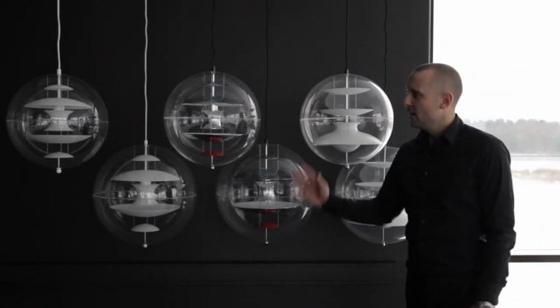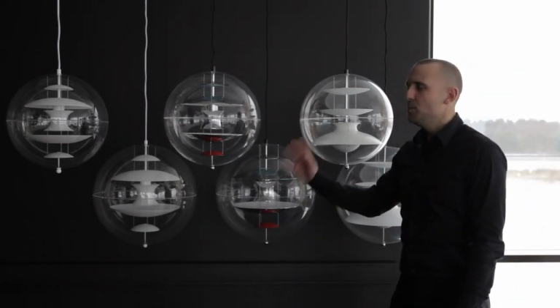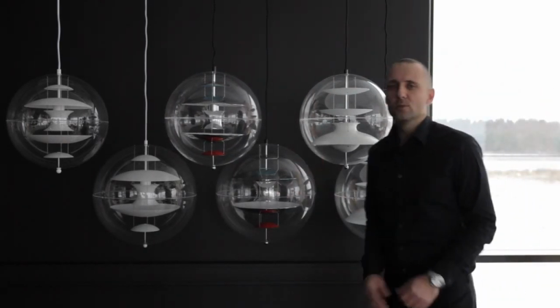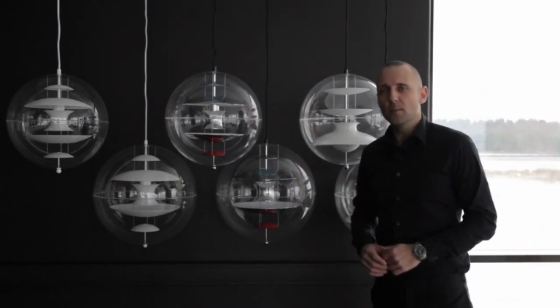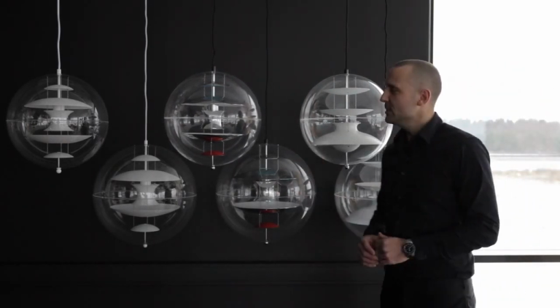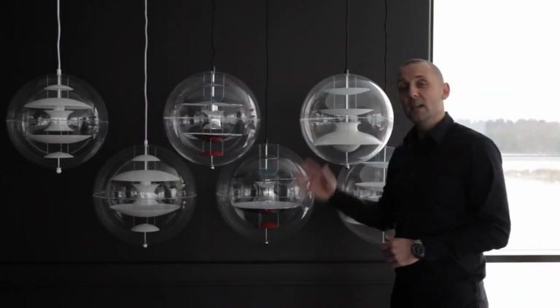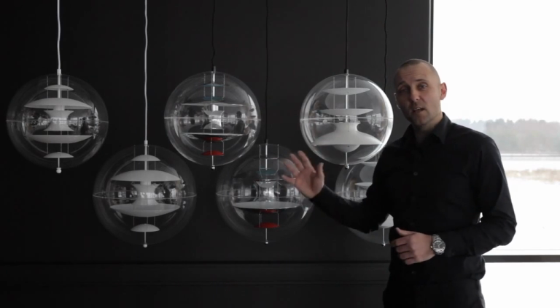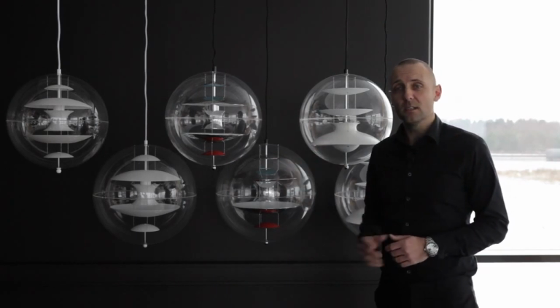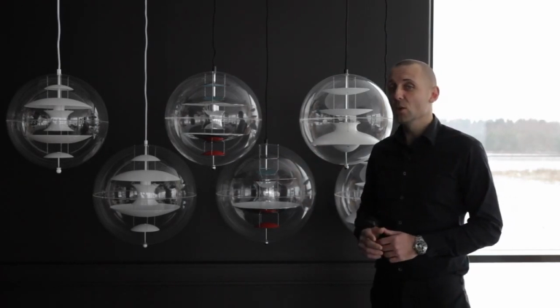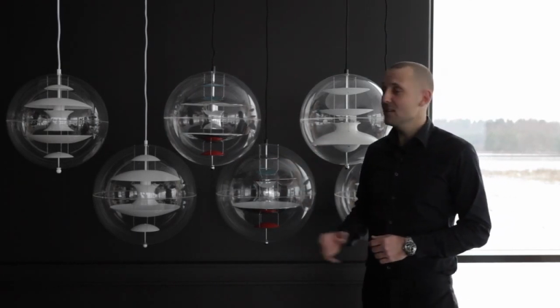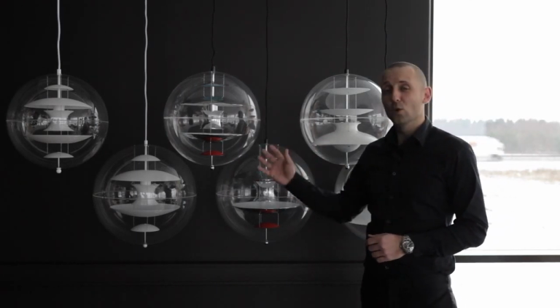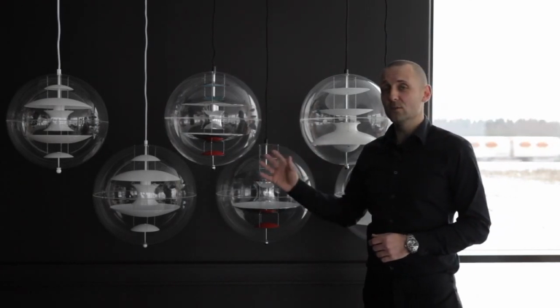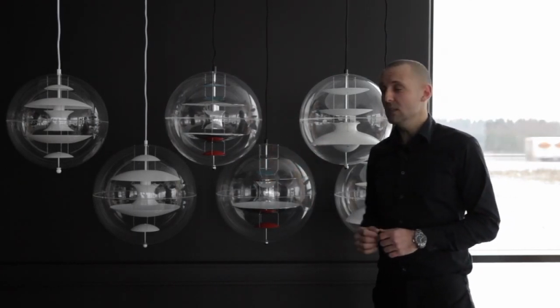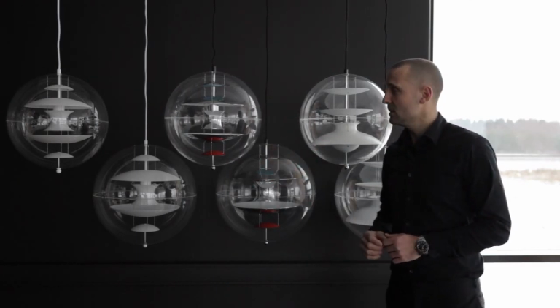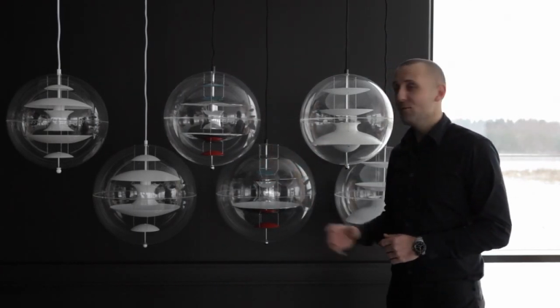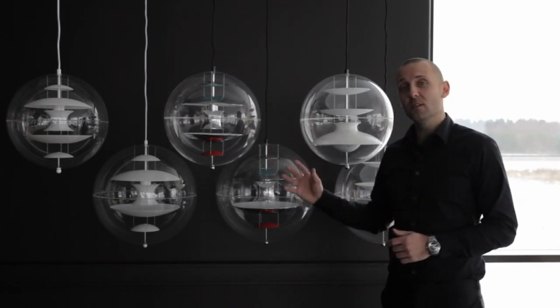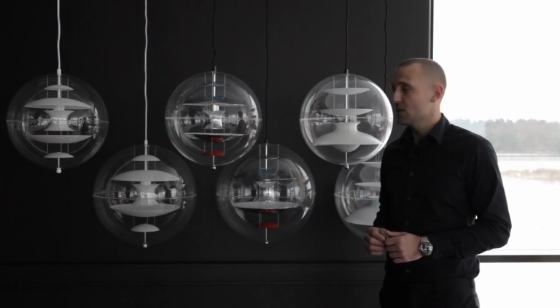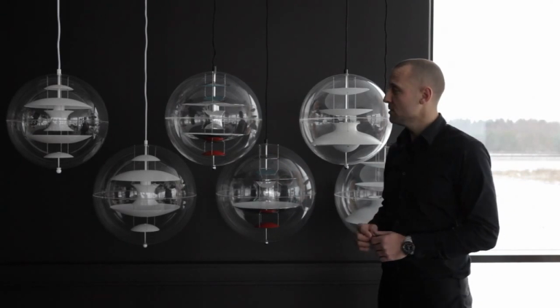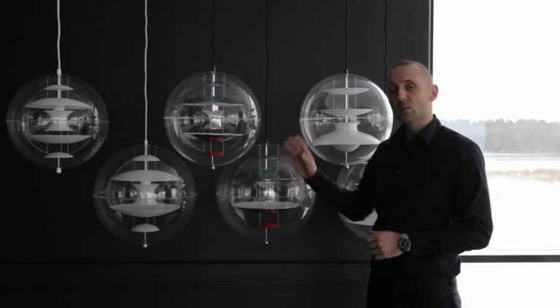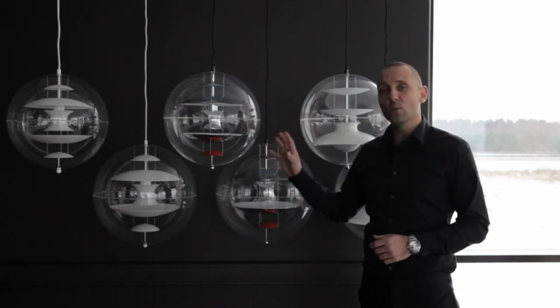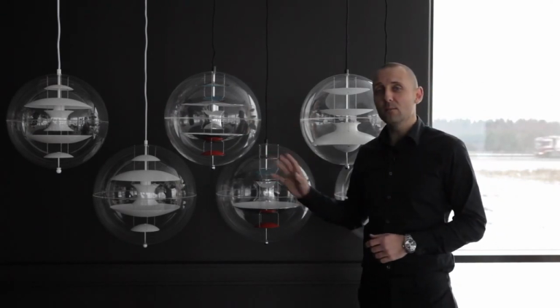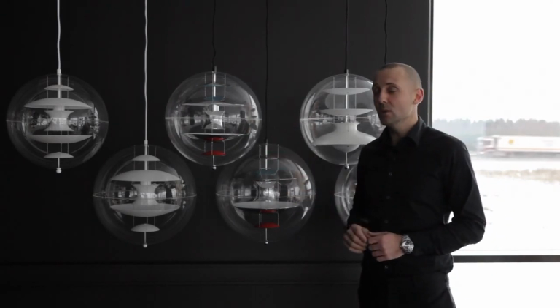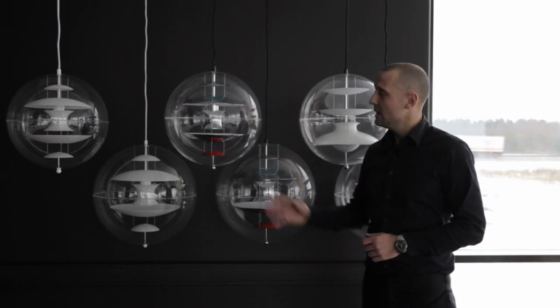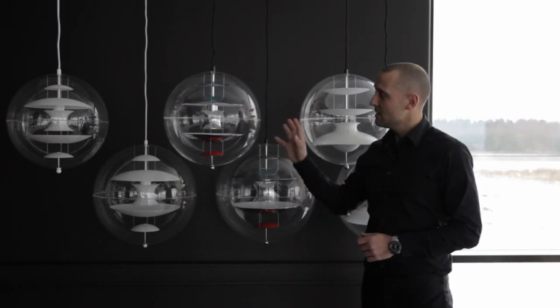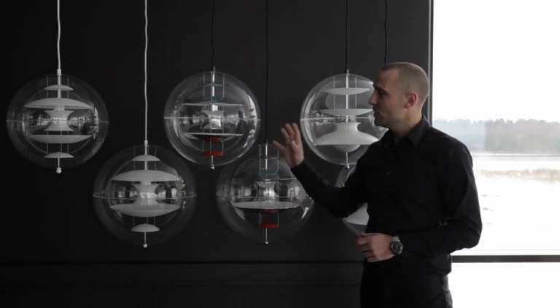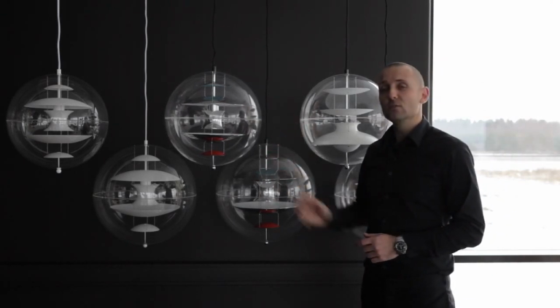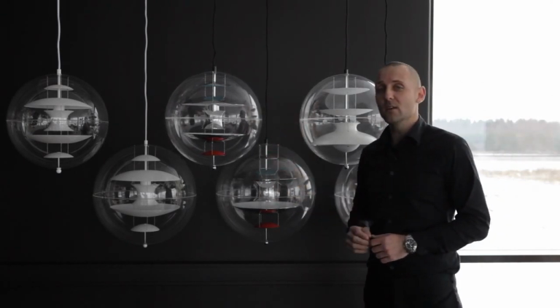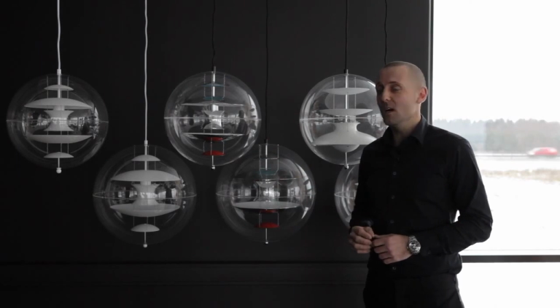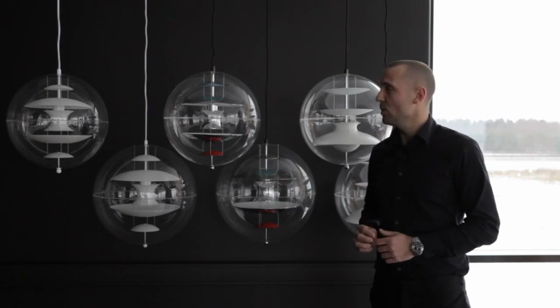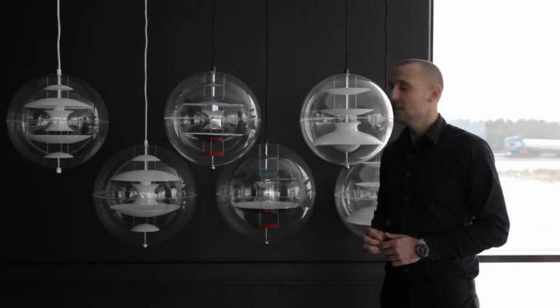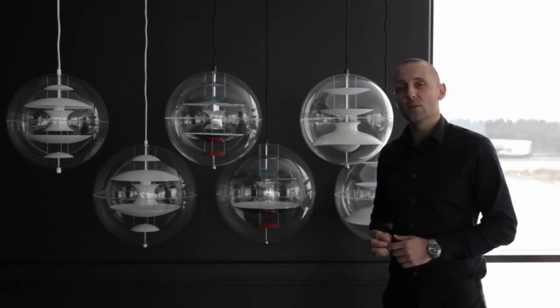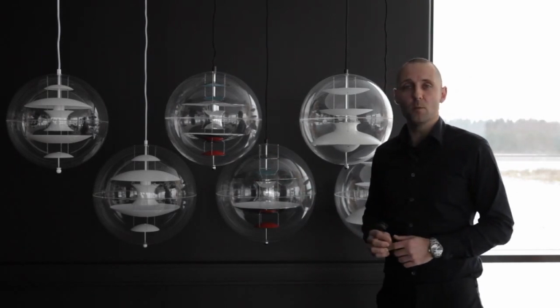The VP Globes are made by two ladies here in Denmark. They are the only ladies in the world allowed to do these. They have now seven years of experience. The reason why we have them do it is they are the ones who can guarantee the highest quality for each lamp we make.